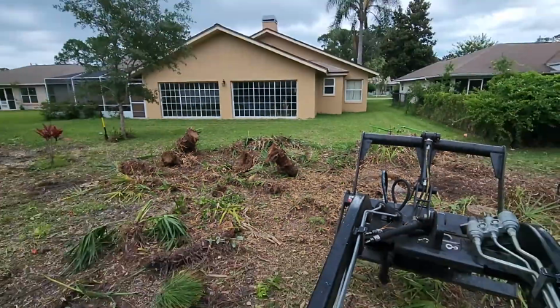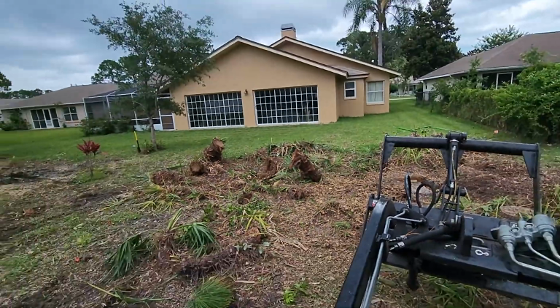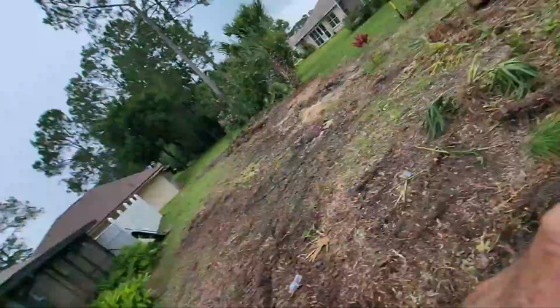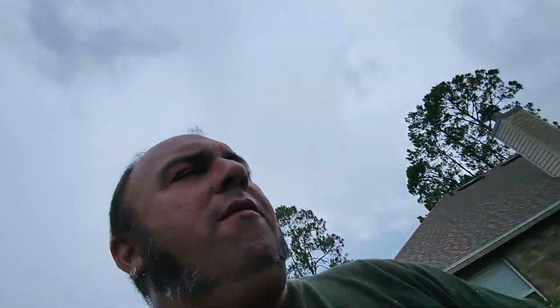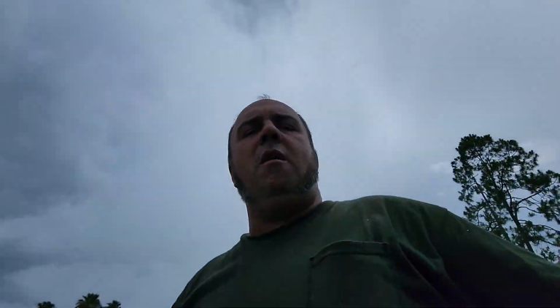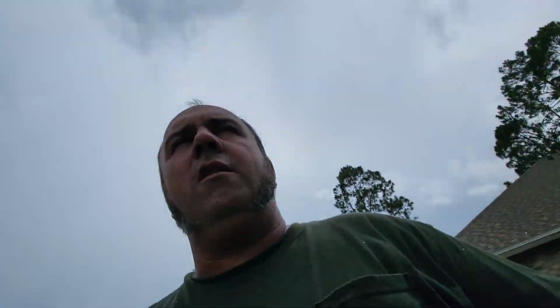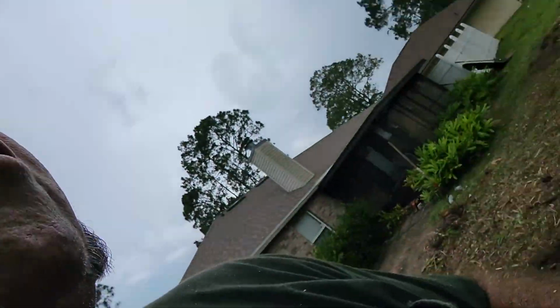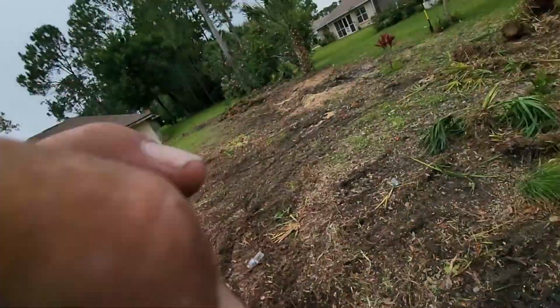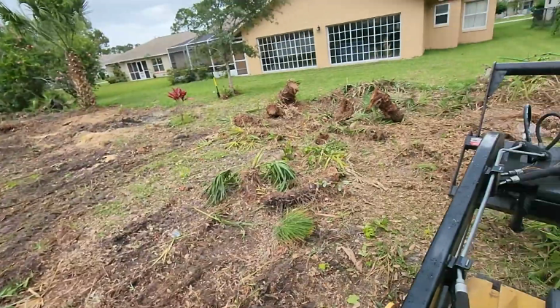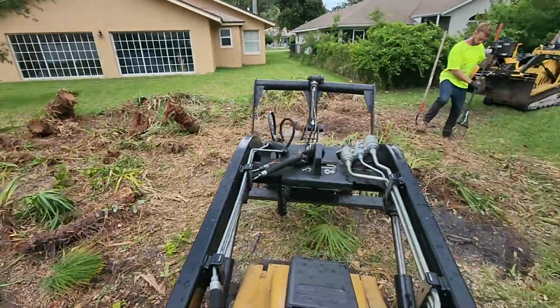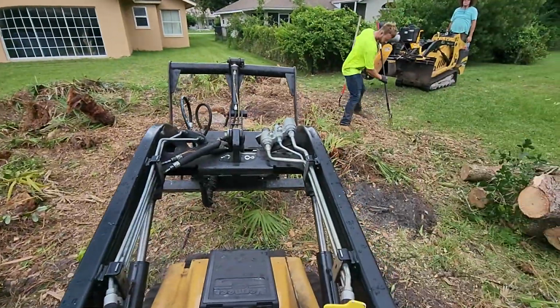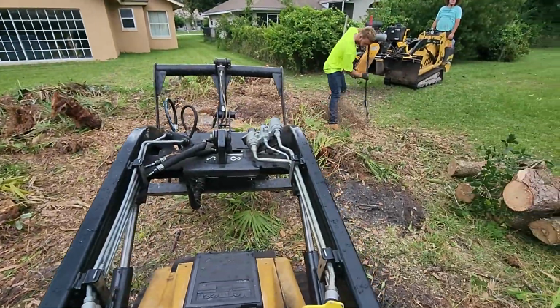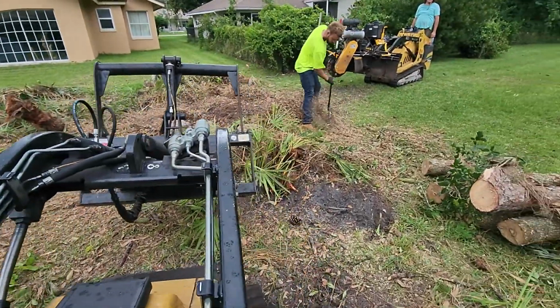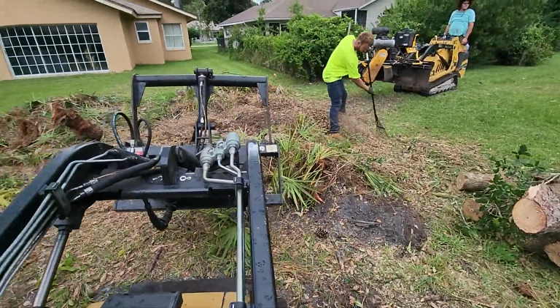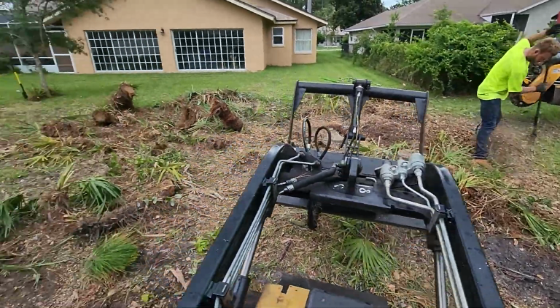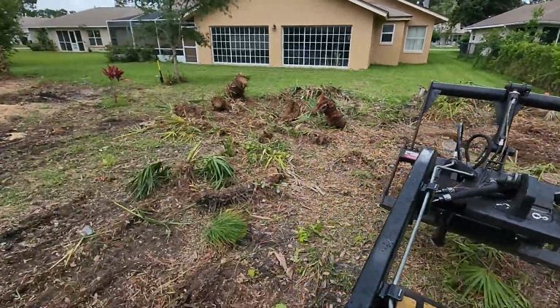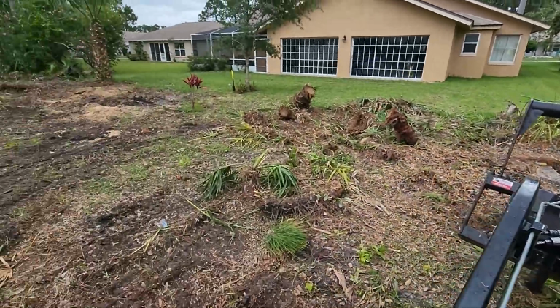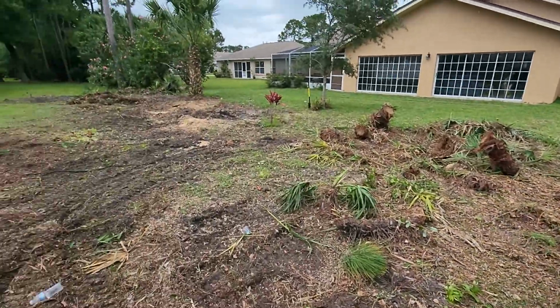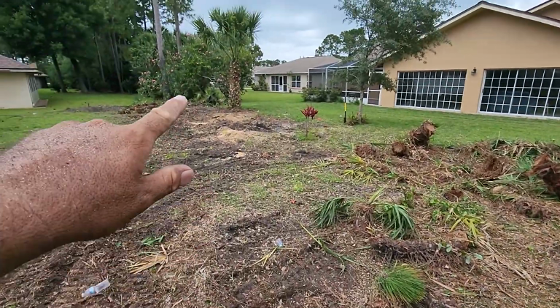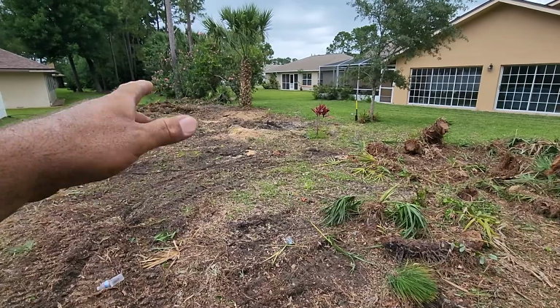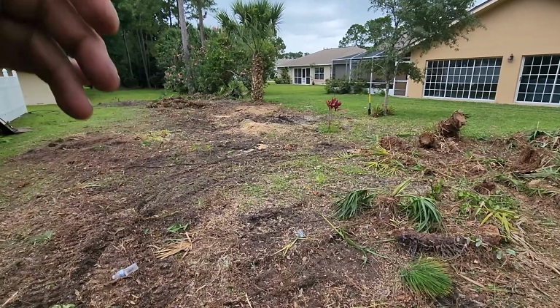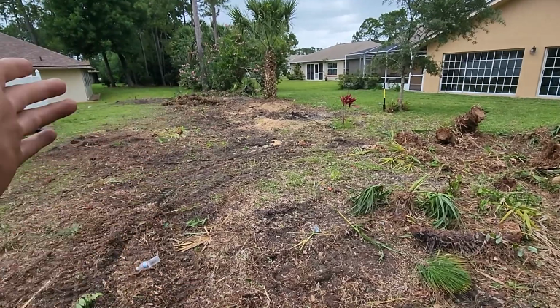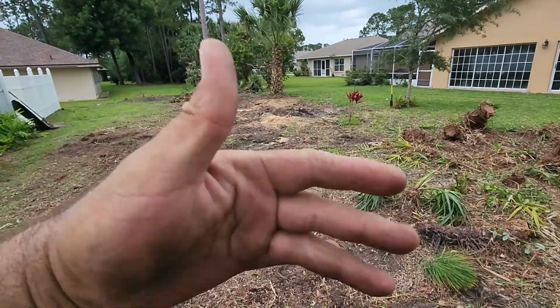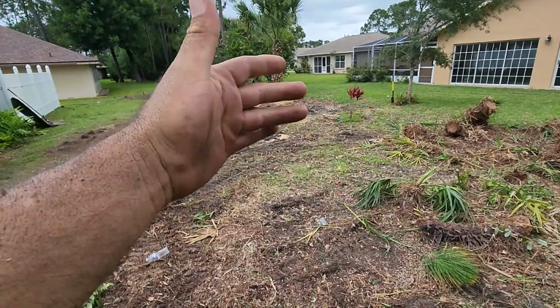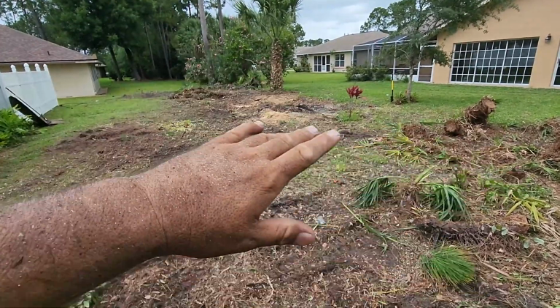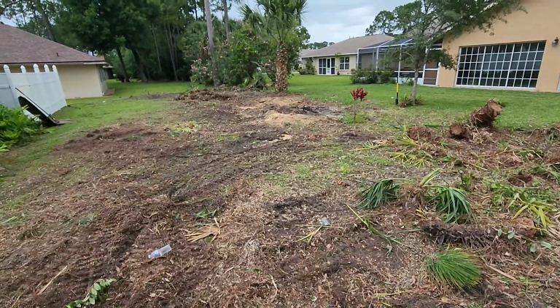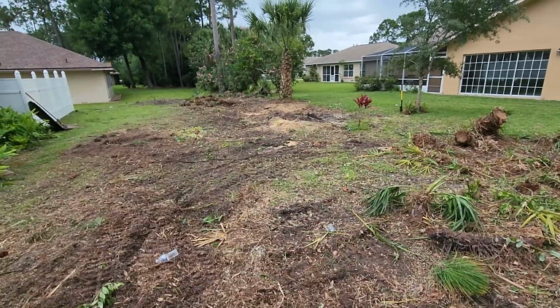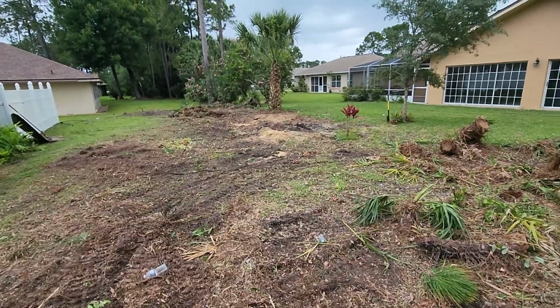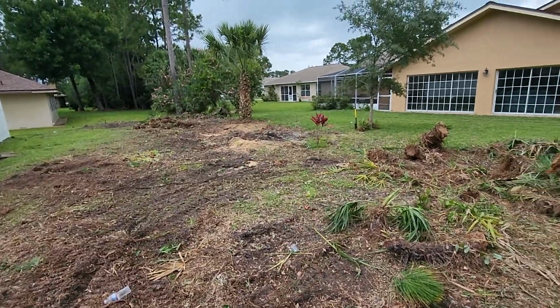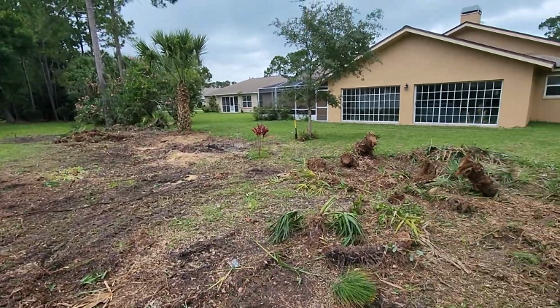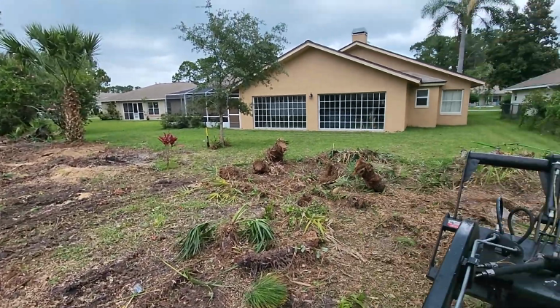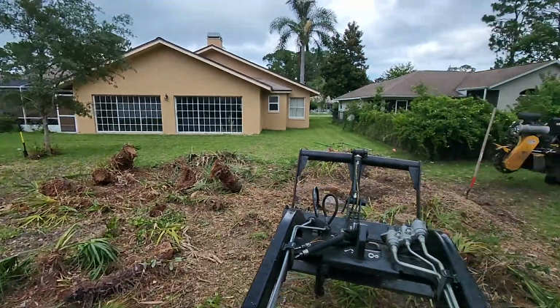All right everybody, here's another clearing video. All the trees are down, we got a few of the bigger stumps left to grind and a few of these palmettos to pull. Those are all pulled there — I gotta put them over here at the end. I'm going to kind of grade the backyard and make it look pretty.